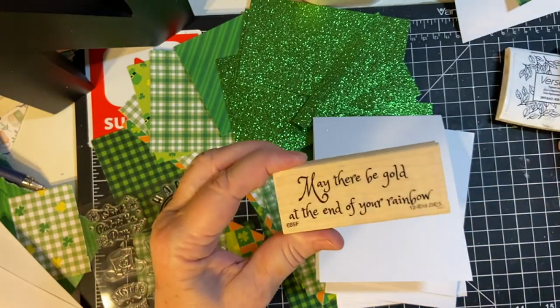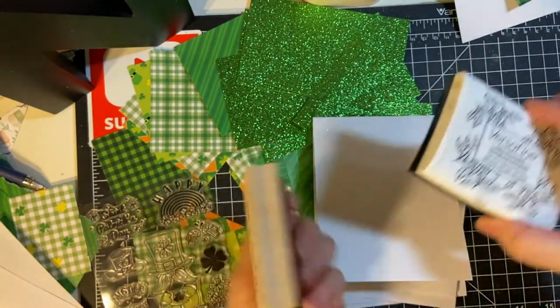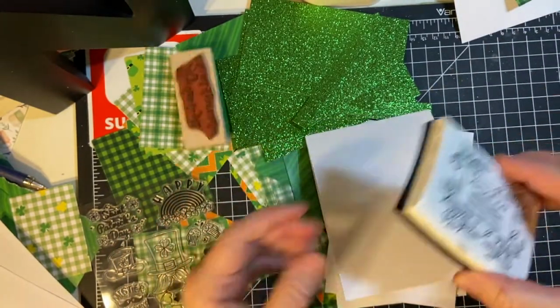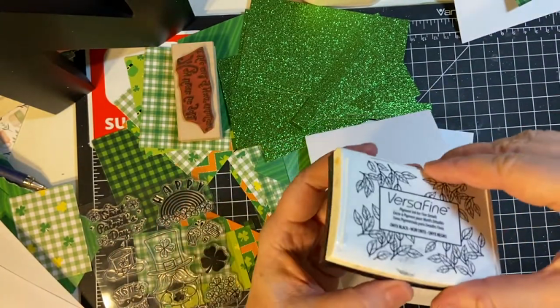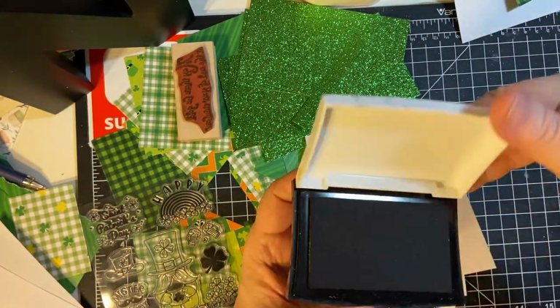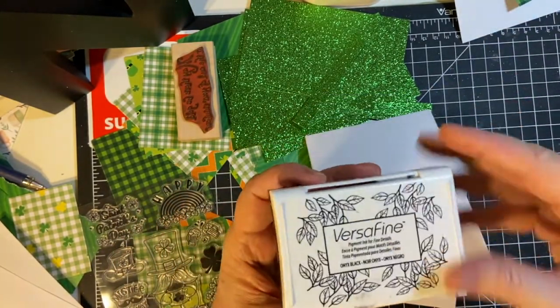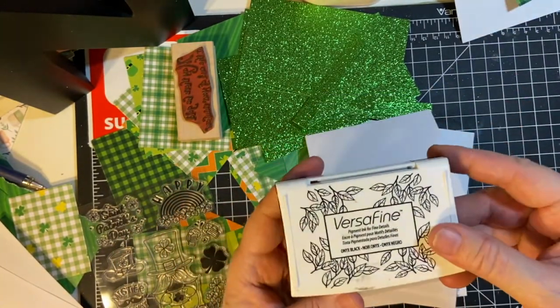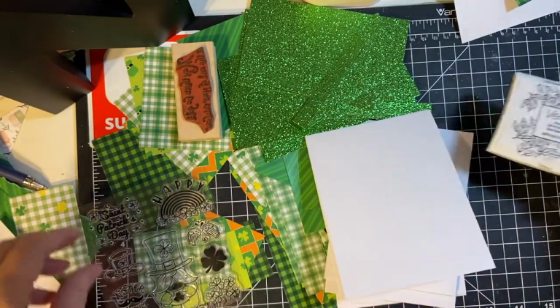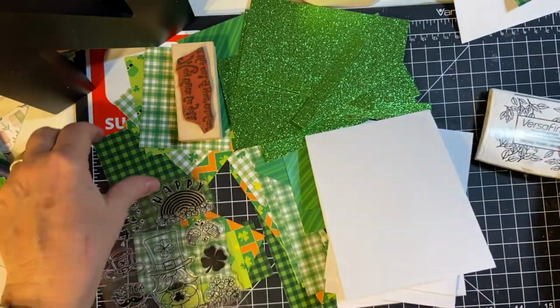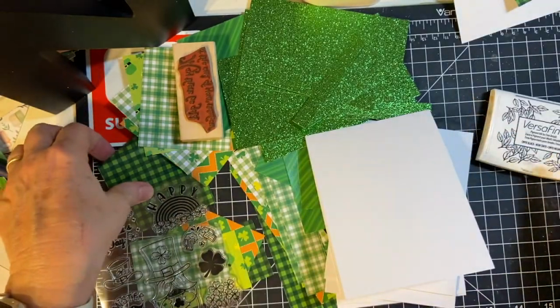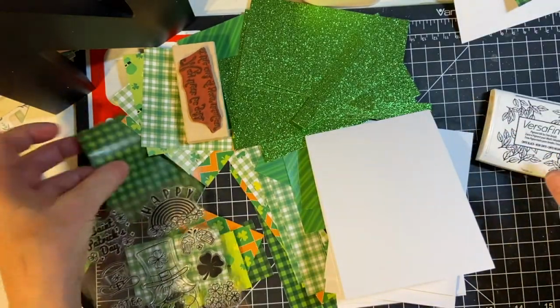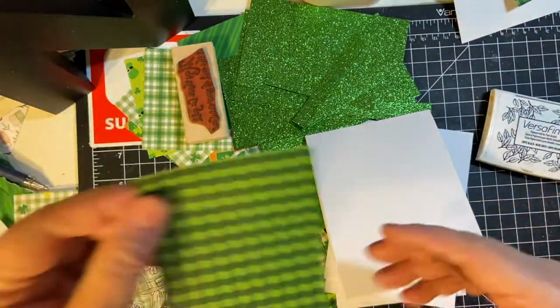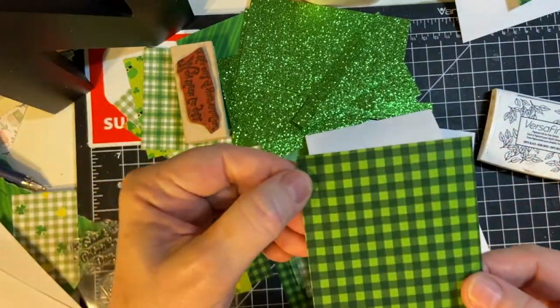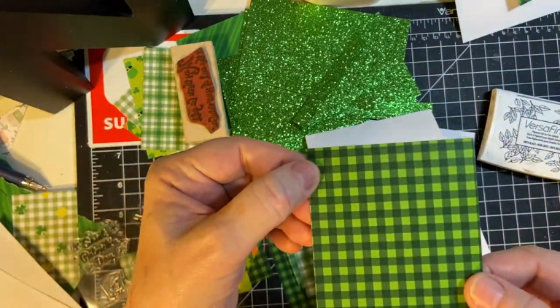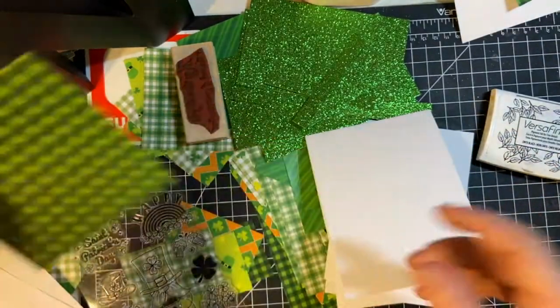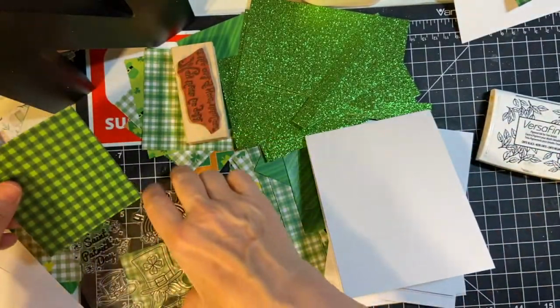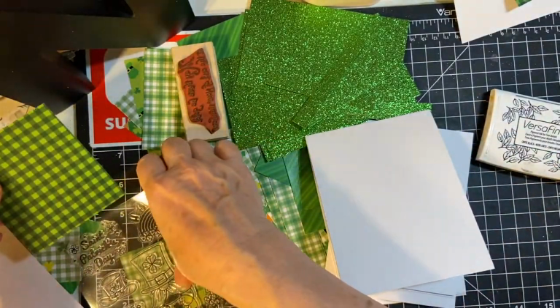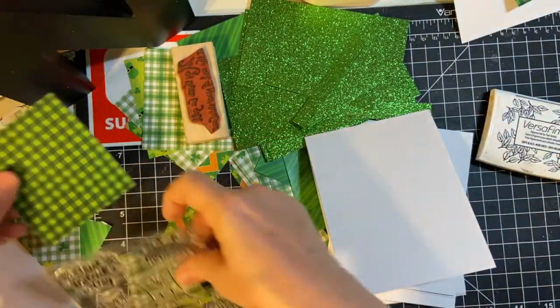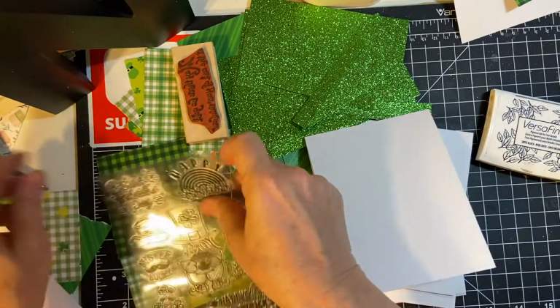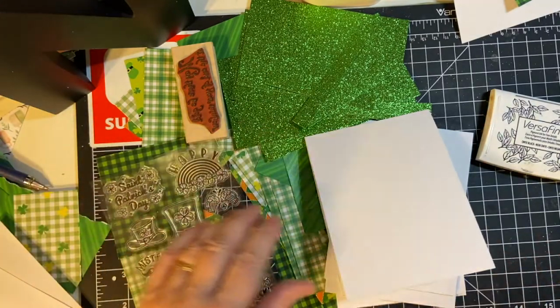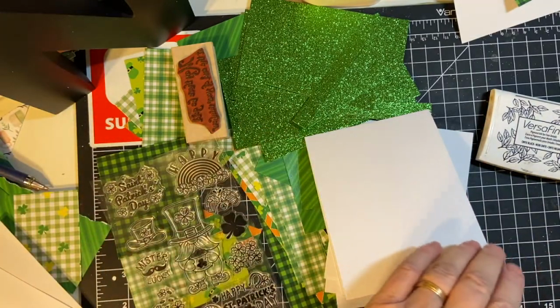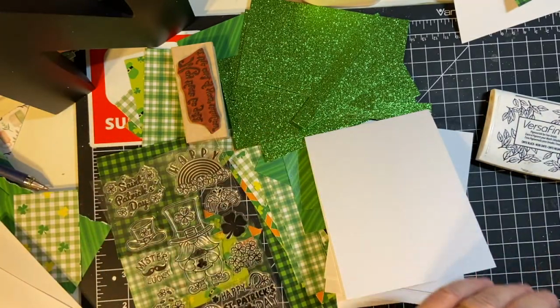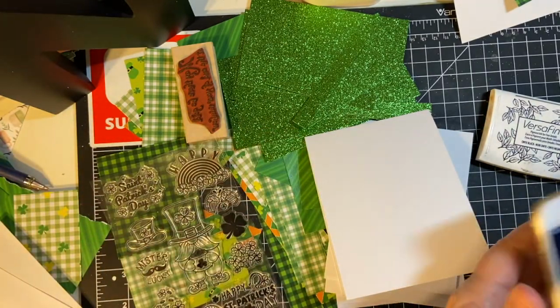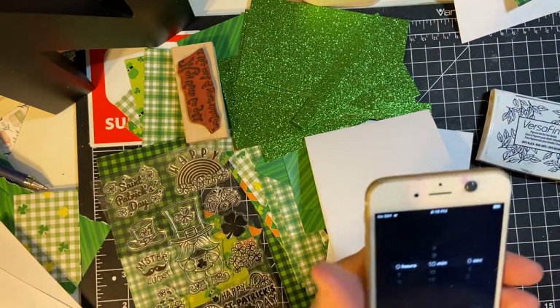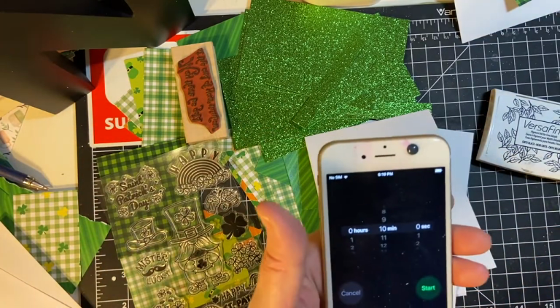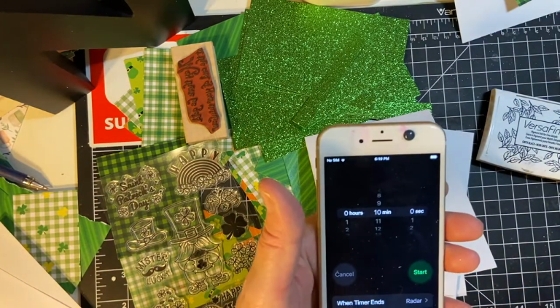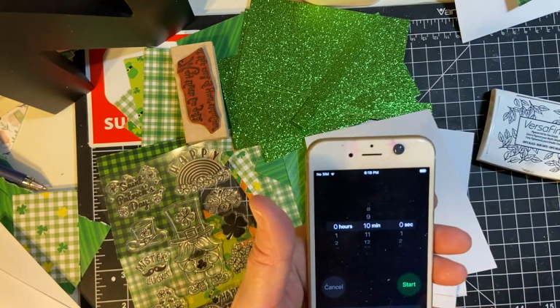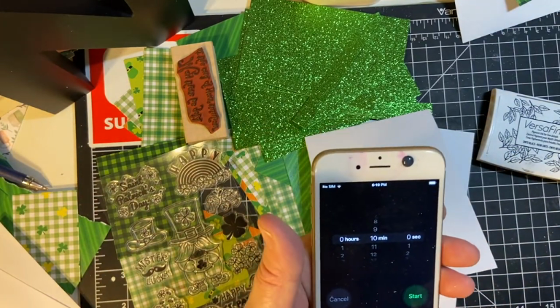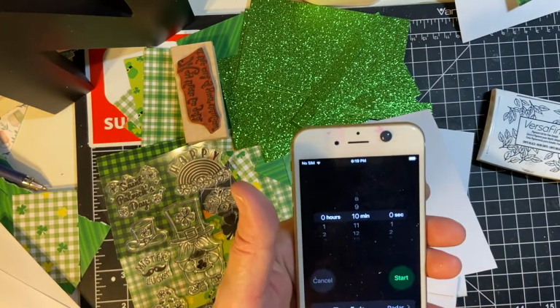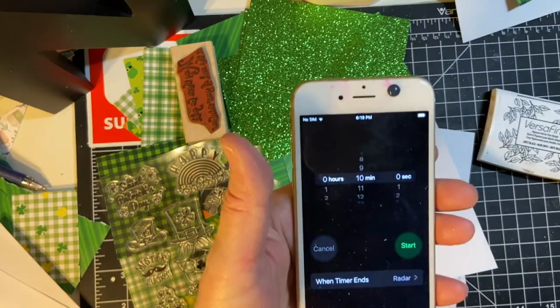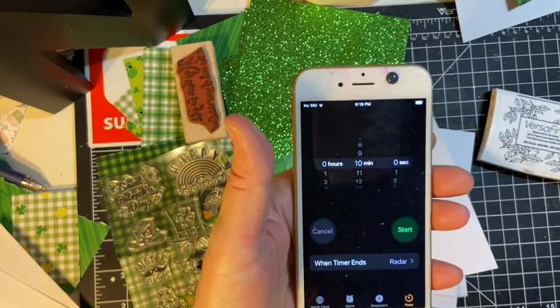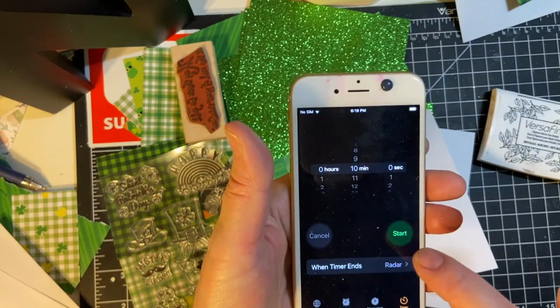I'll be using black — my onyx black — because there's black in the pattern paper. Let's put 10 minutes on the clock and start.